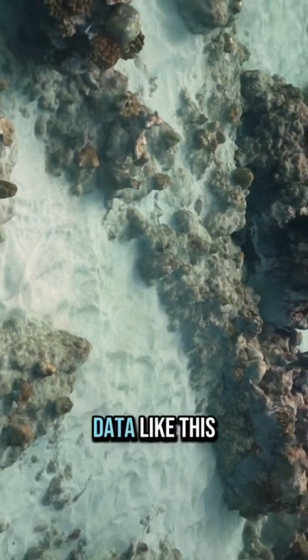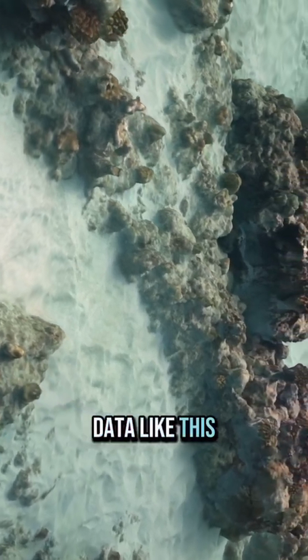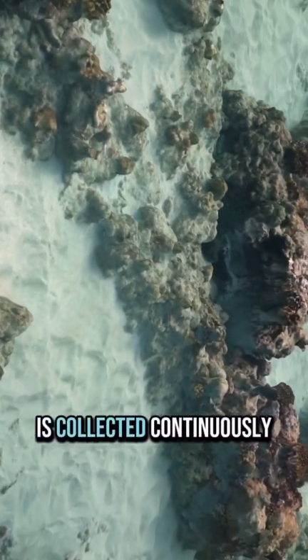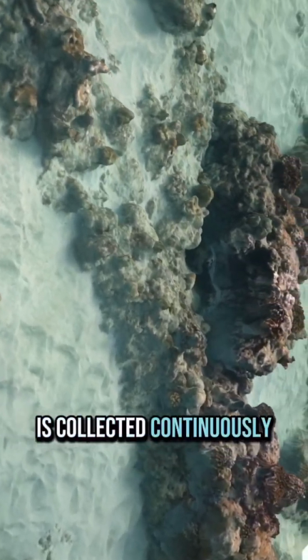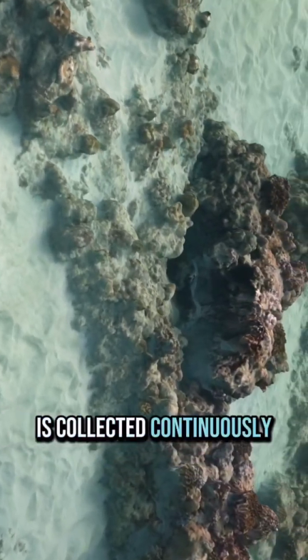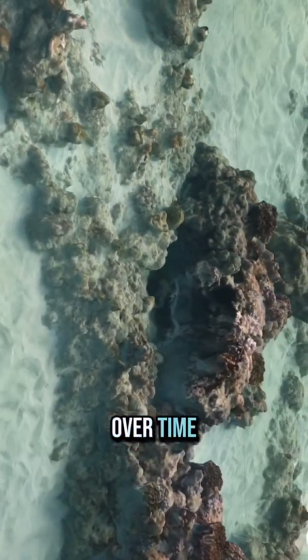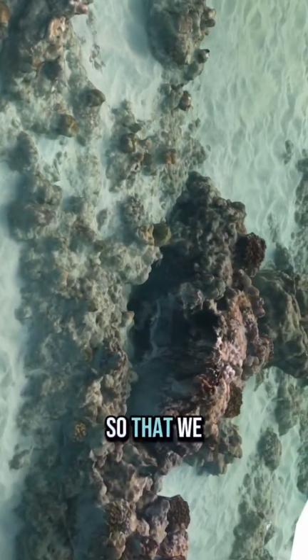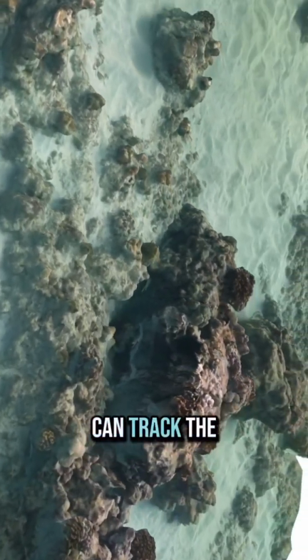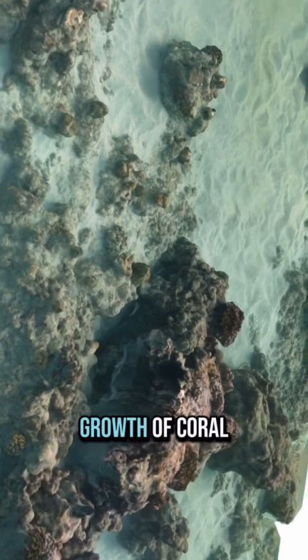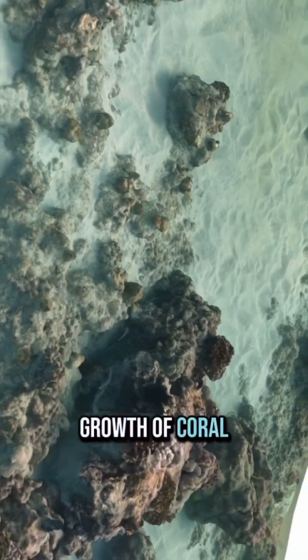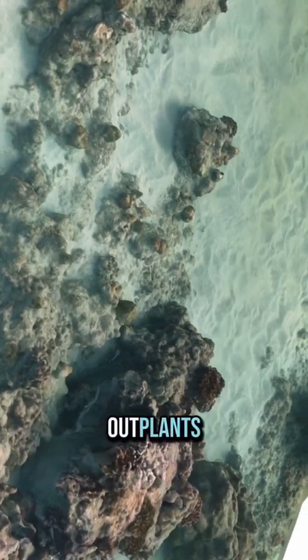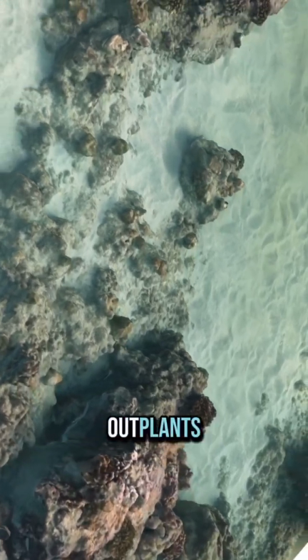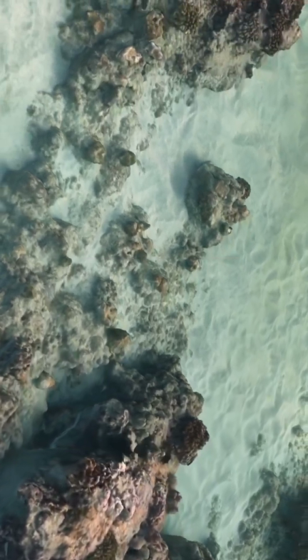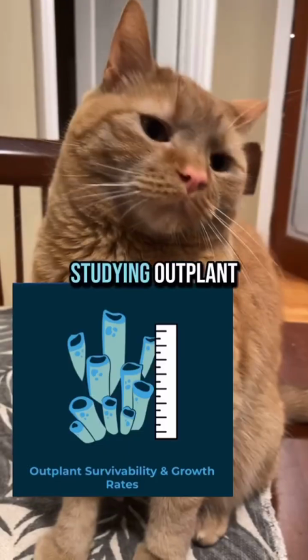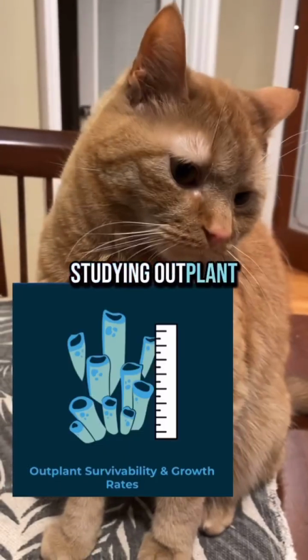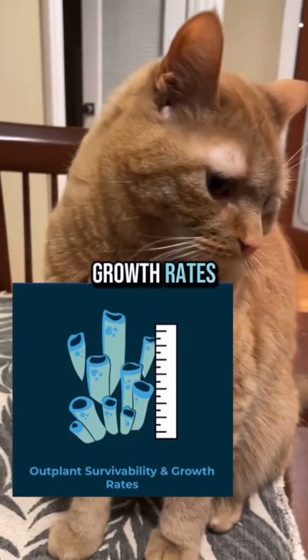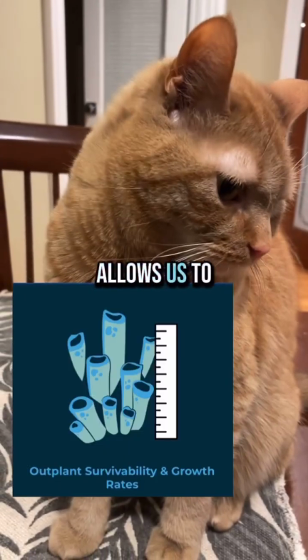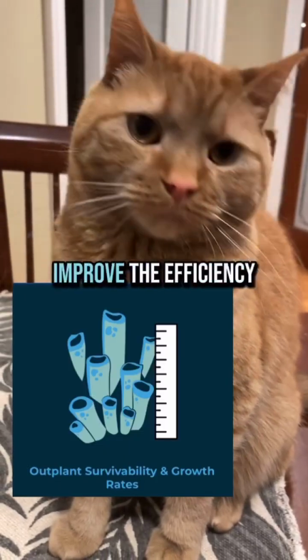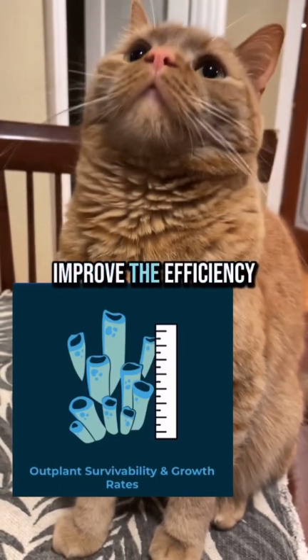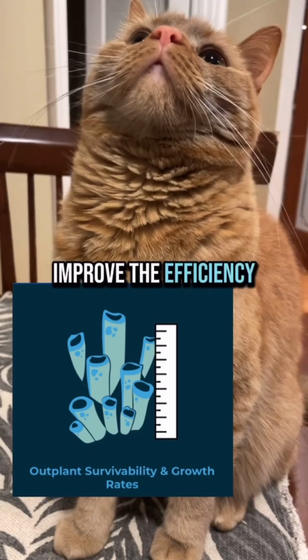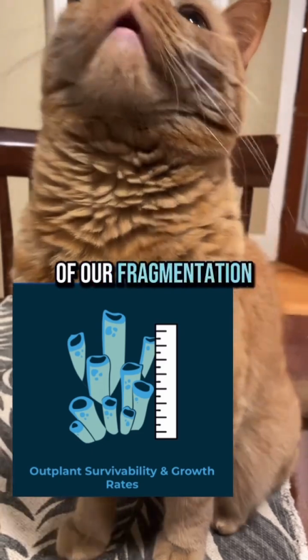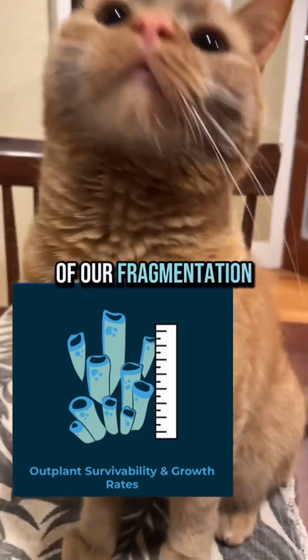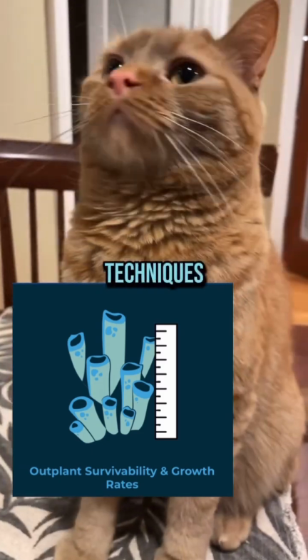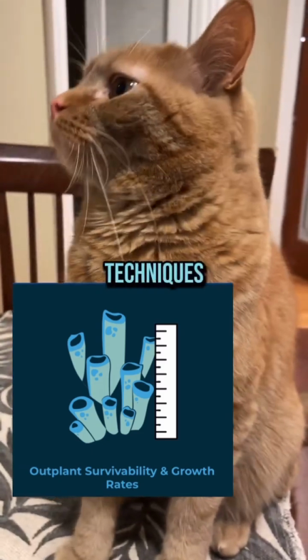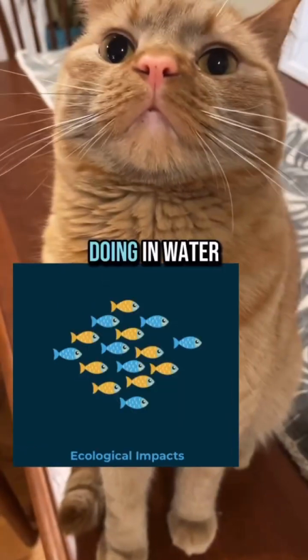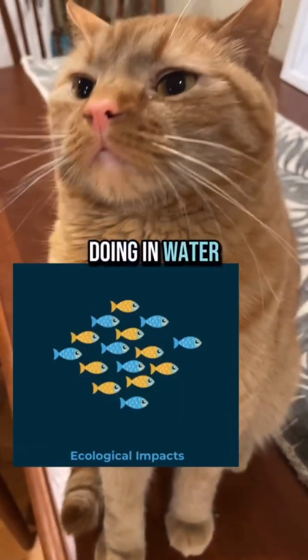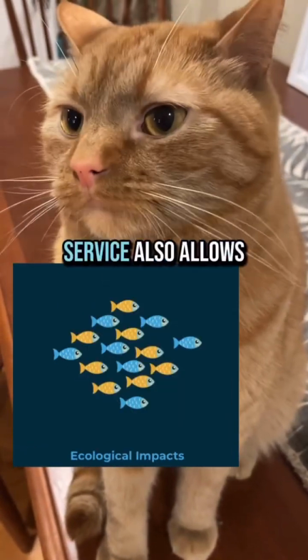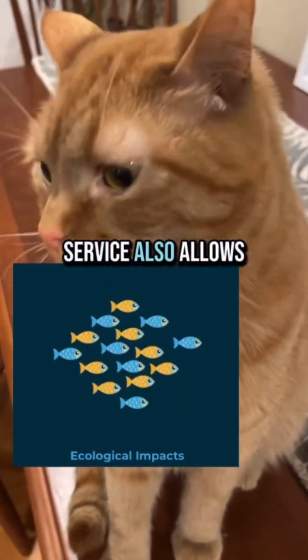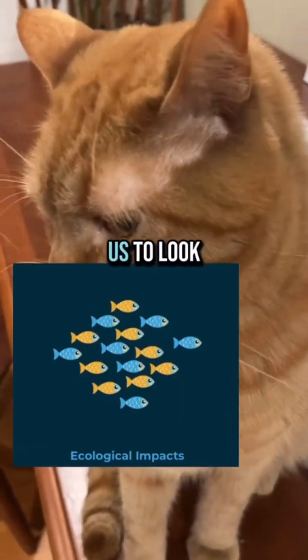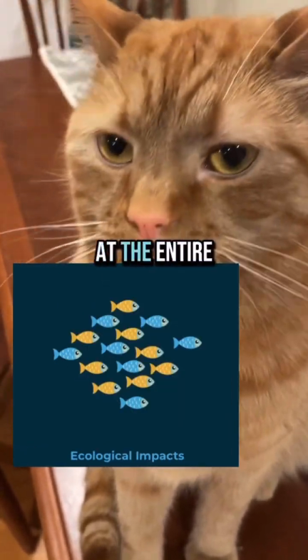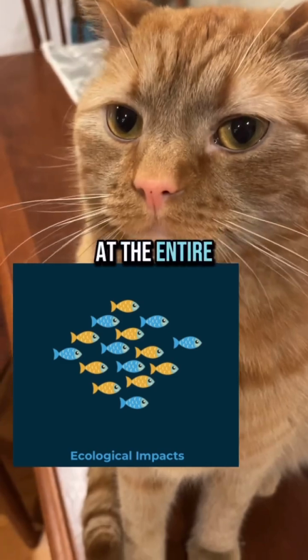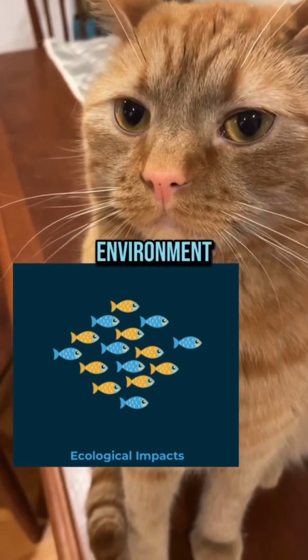Data like this is collected continuously over time so that we can track the growth of coral outplants. Studying outplant growth rates allows us to improve the efficiency of our fragmentation techniques. Doing in-water surveys also allows us to look at the entire environment.